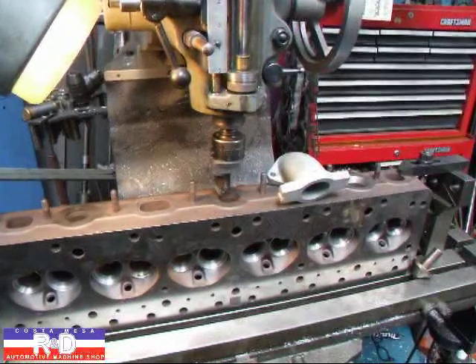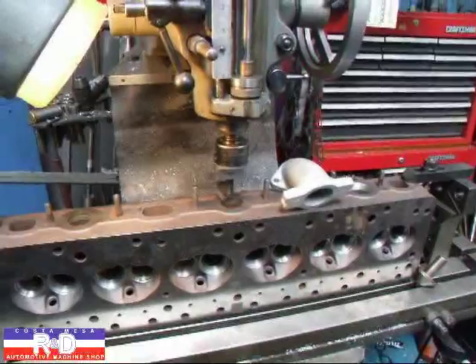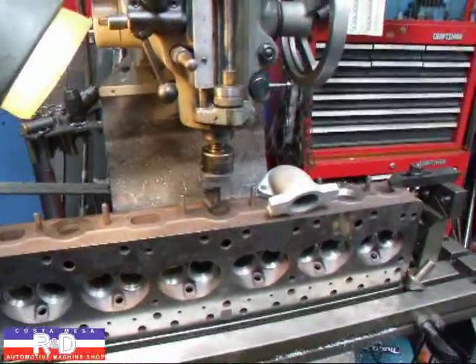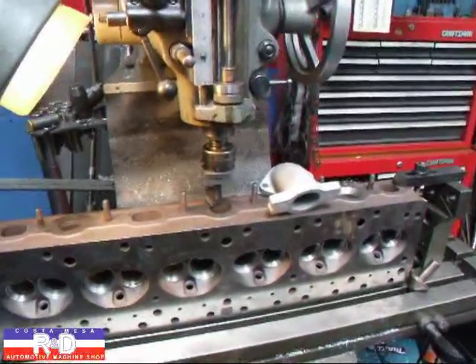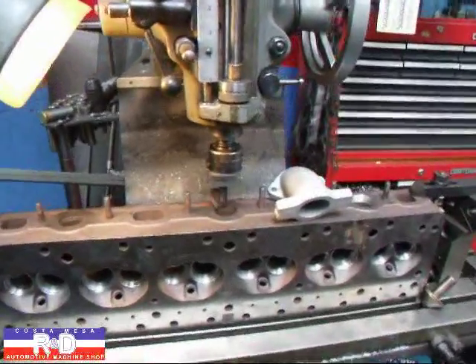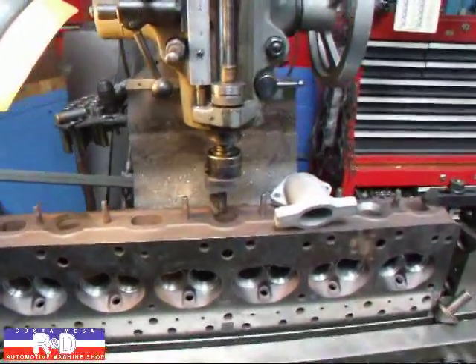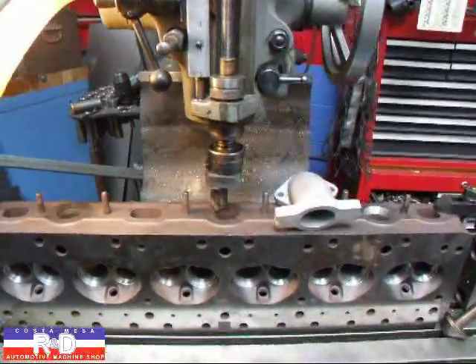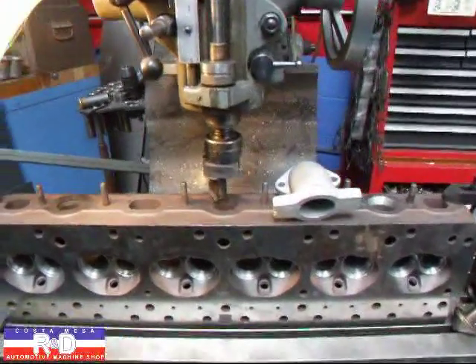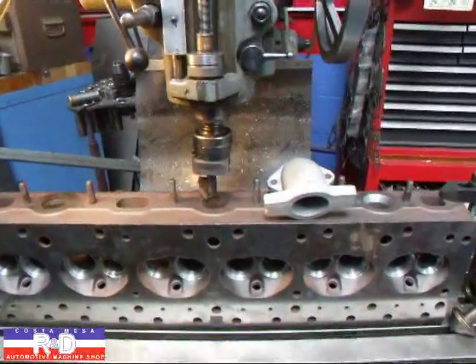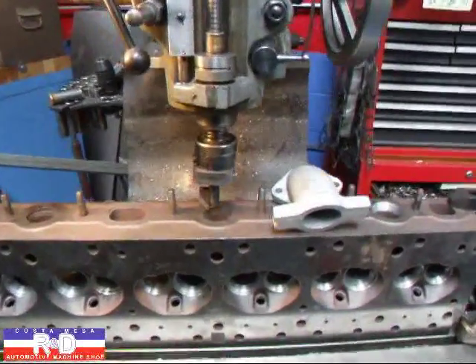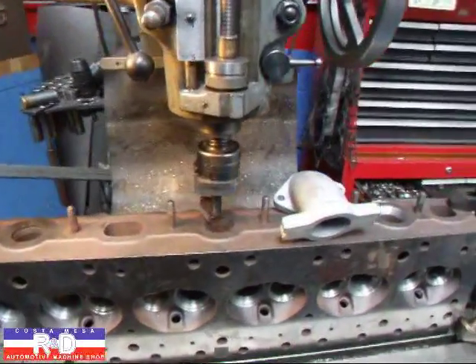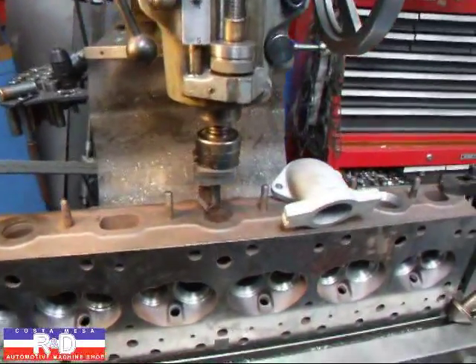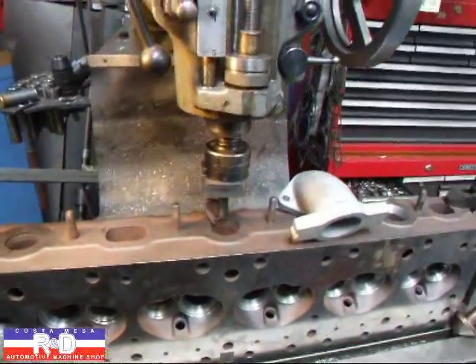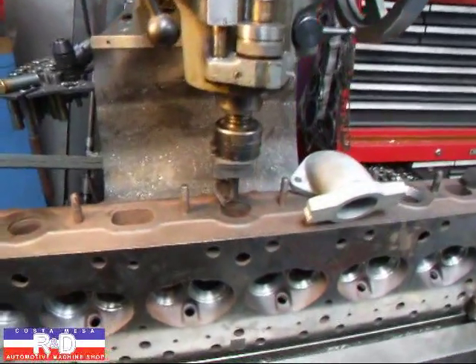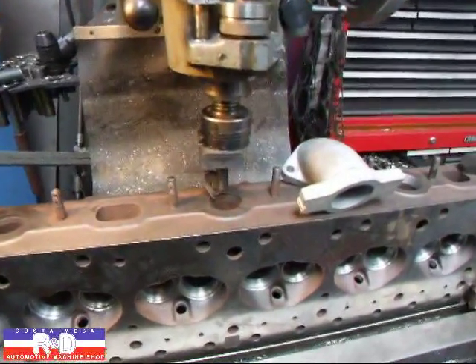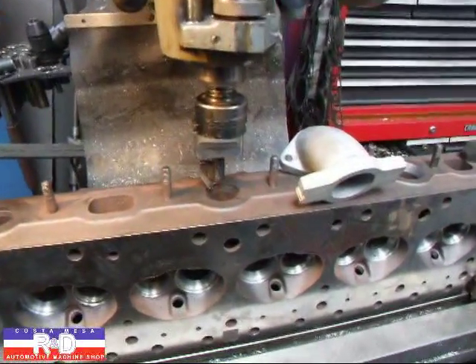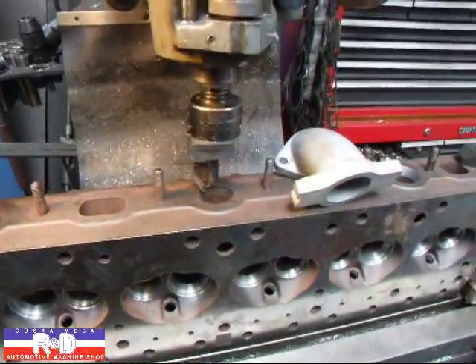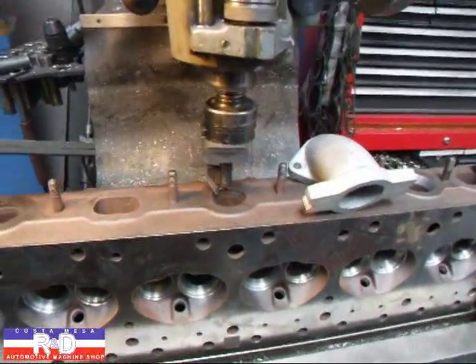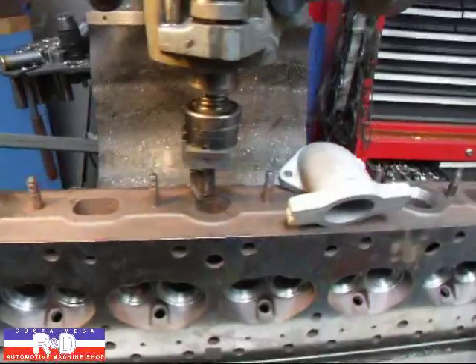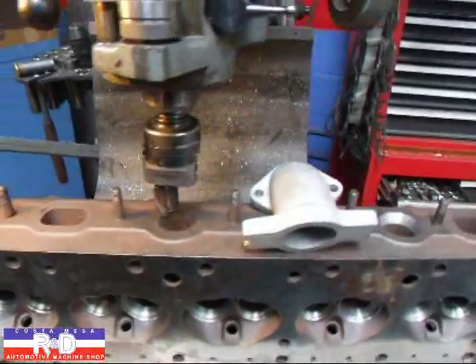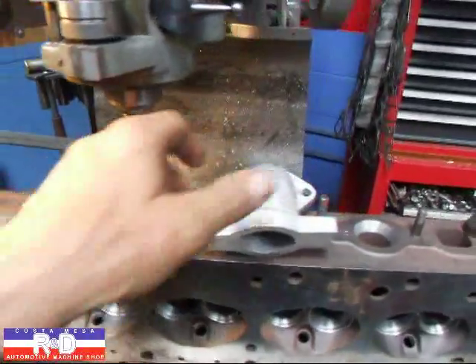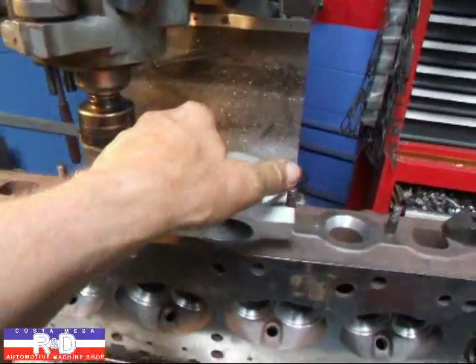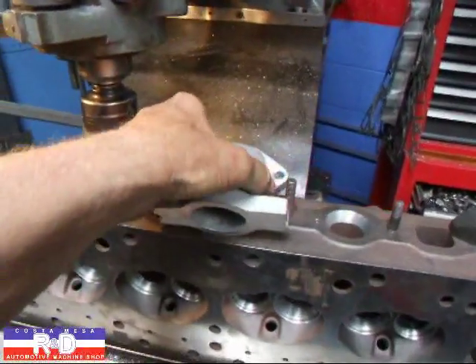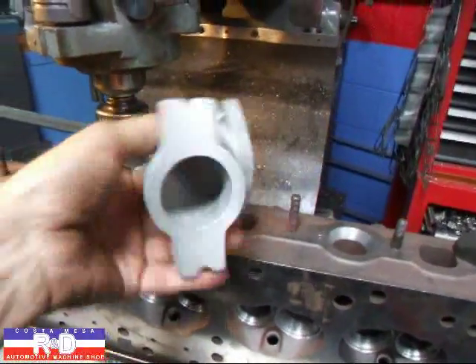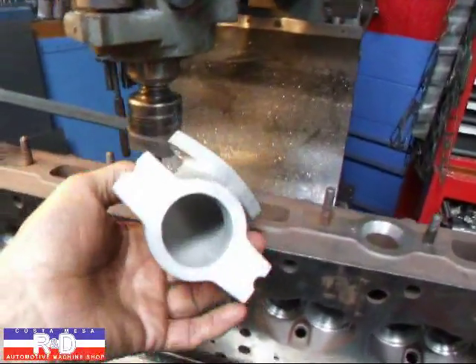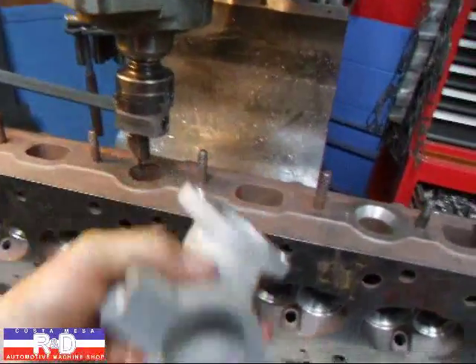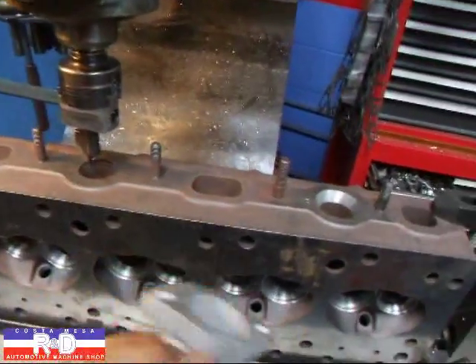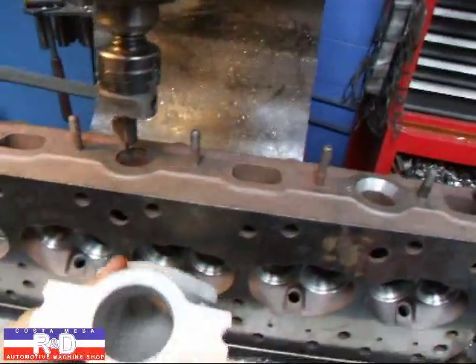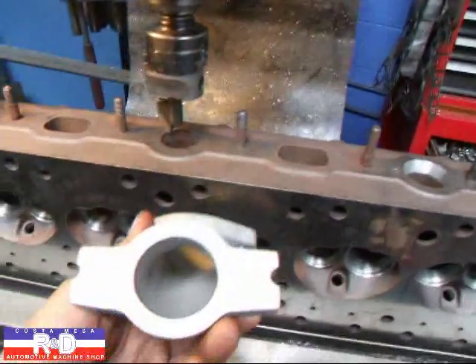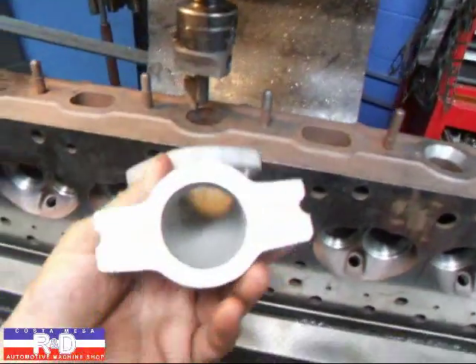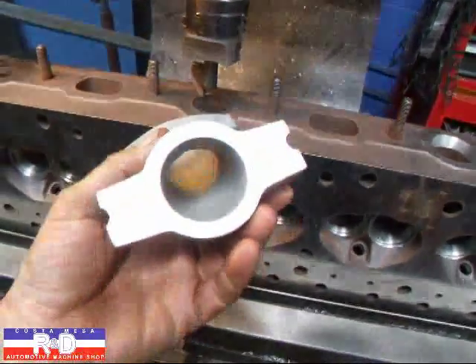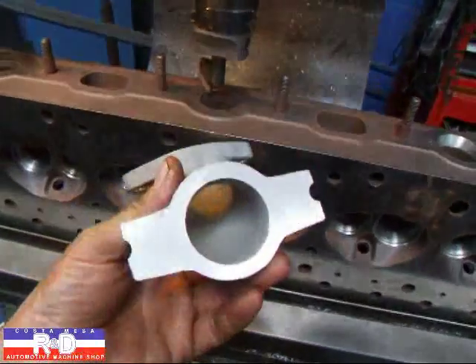Hi, it's John of Costa Mesa R&D. Today we have a 270 GMC head on the milling machine and we've been asked to open up the ports on this thing.